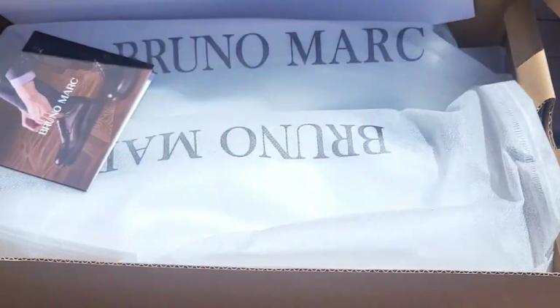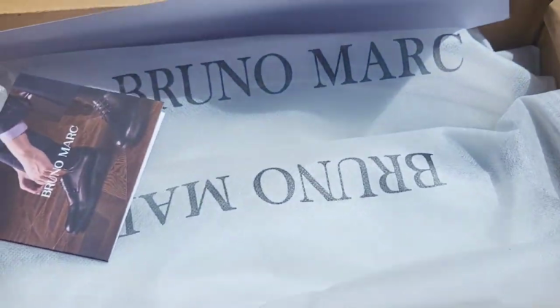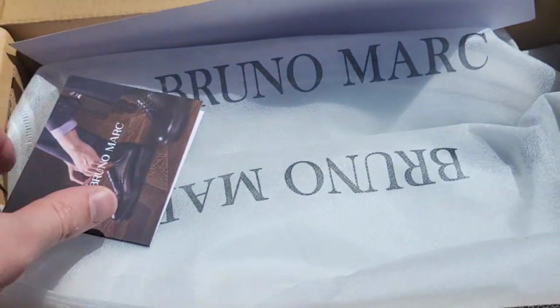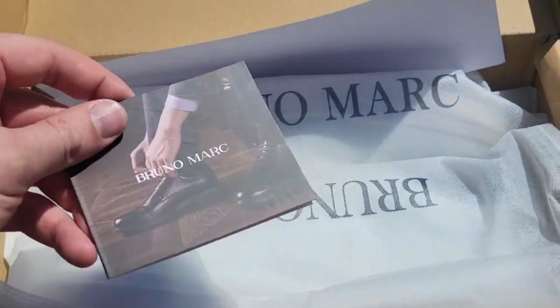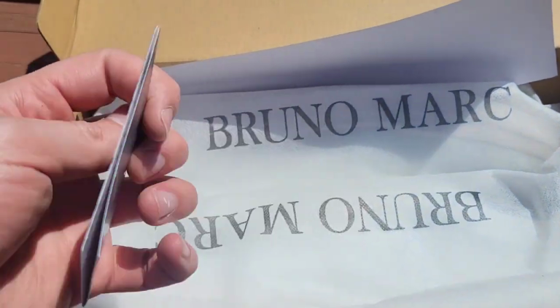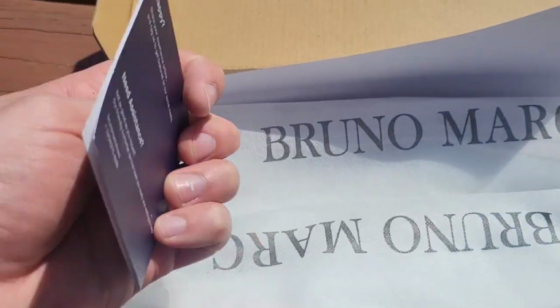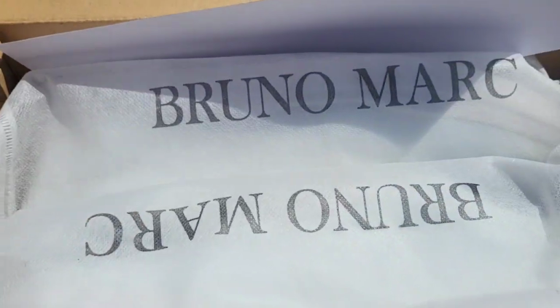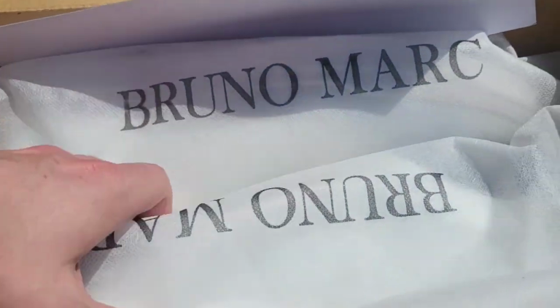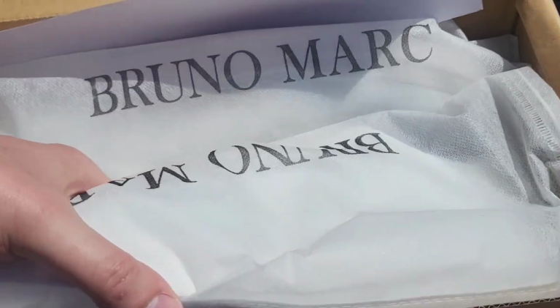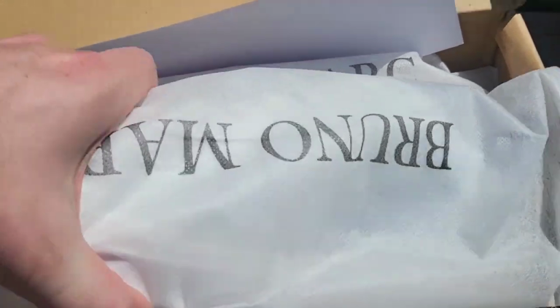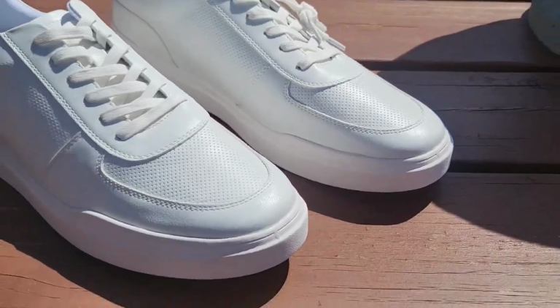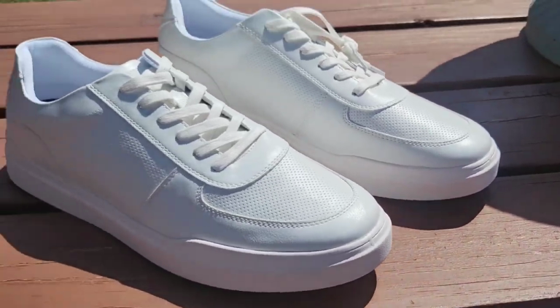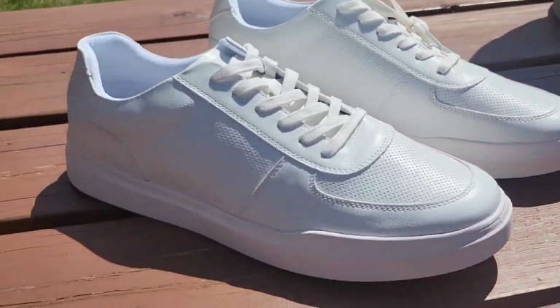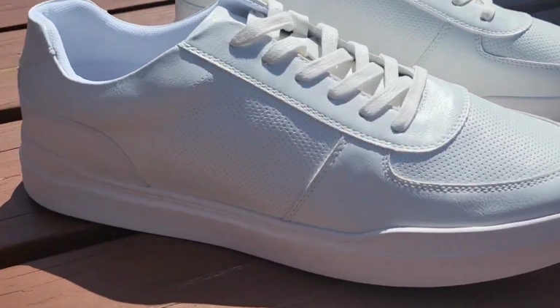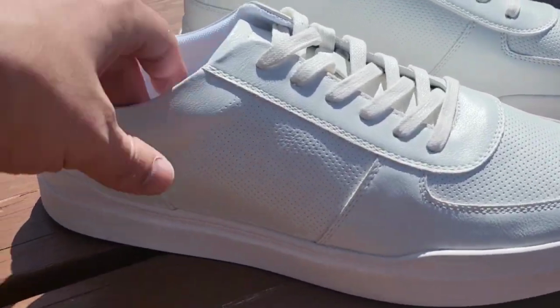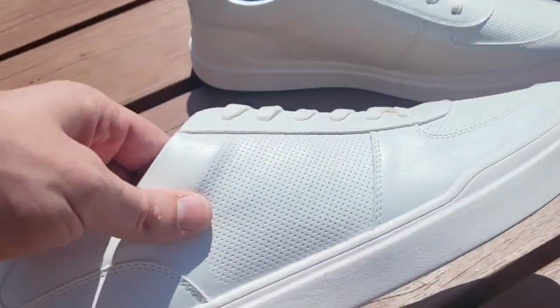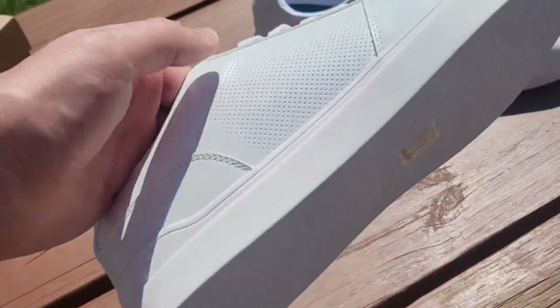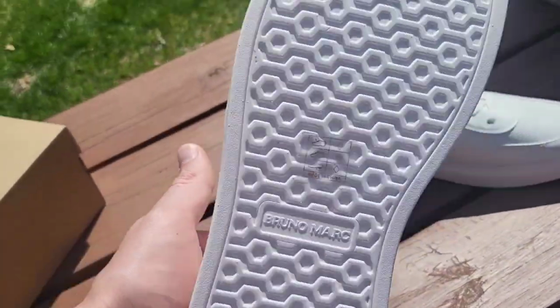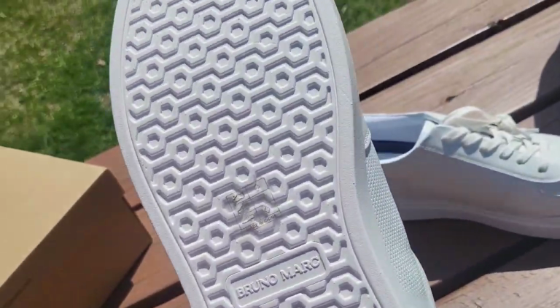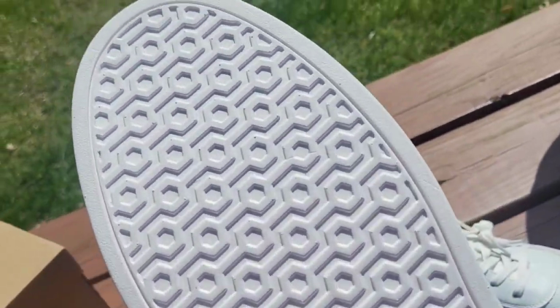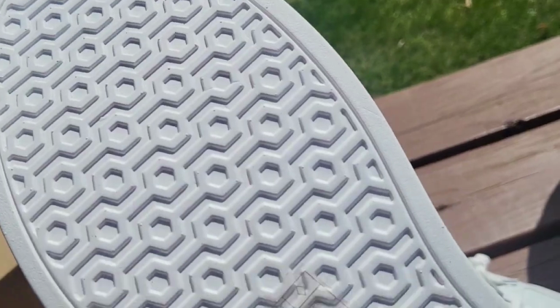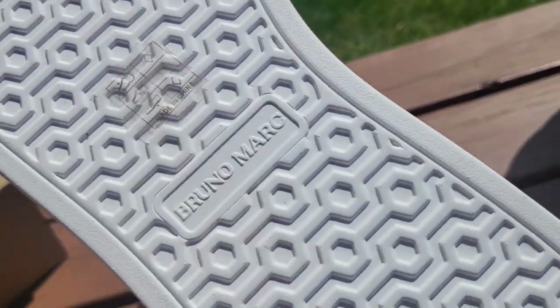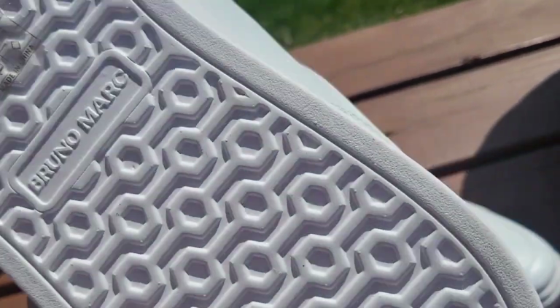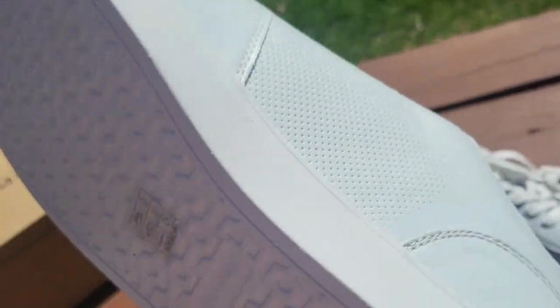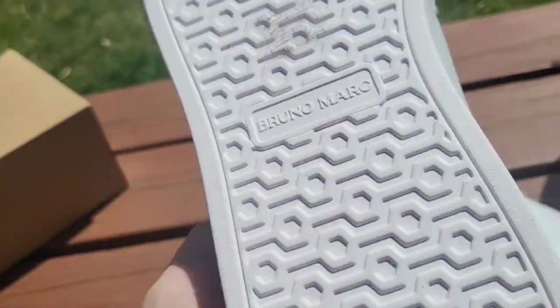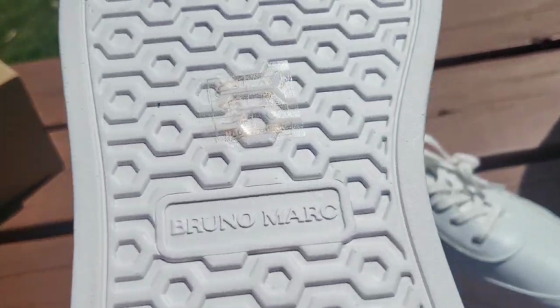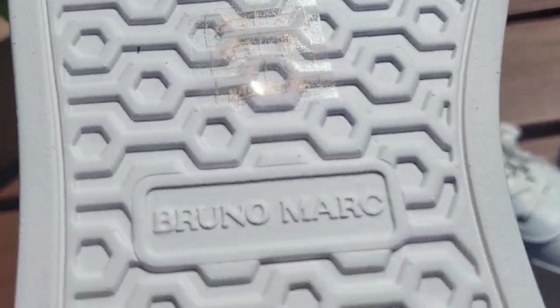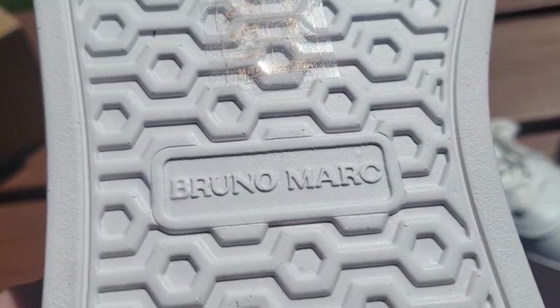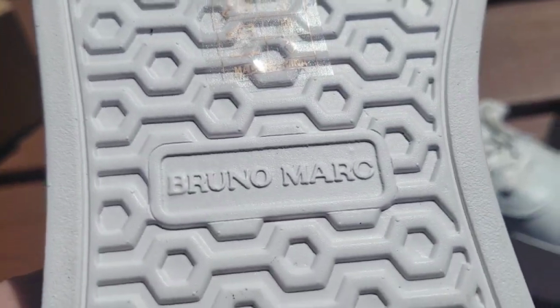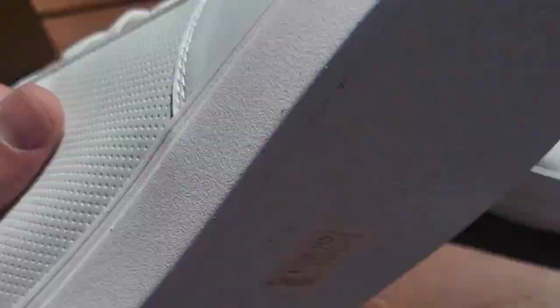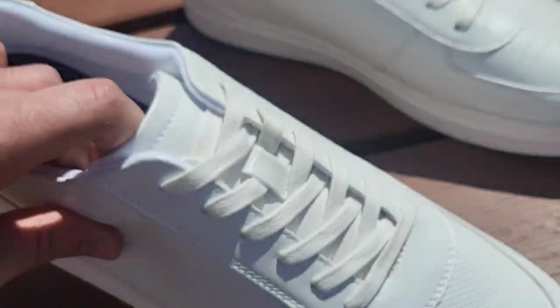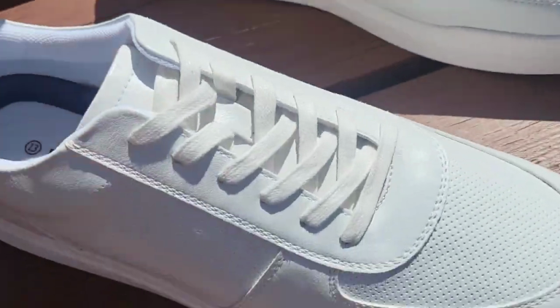Here's the box they come in — nice packaging. And let's pull them out. Wow, talk about next level fresh white sneakers, guys. And look at the soles on these, such a cool pattern.